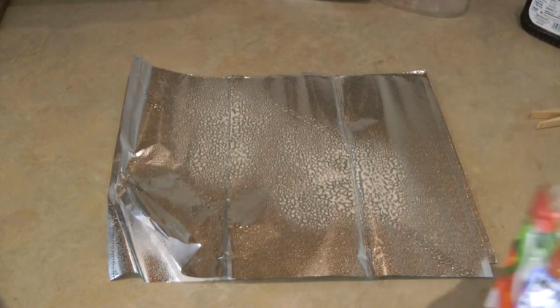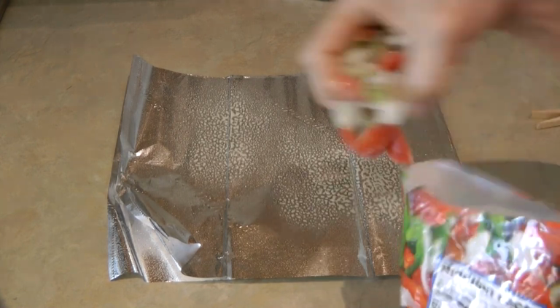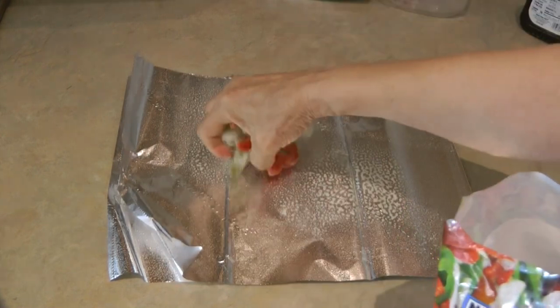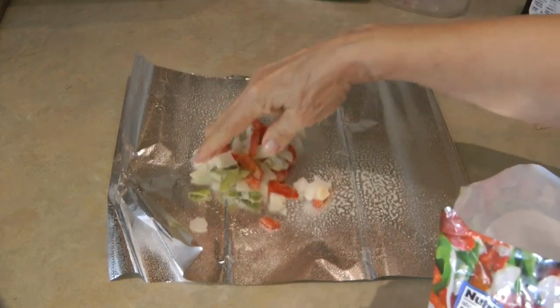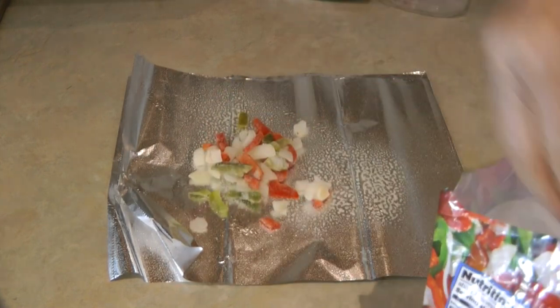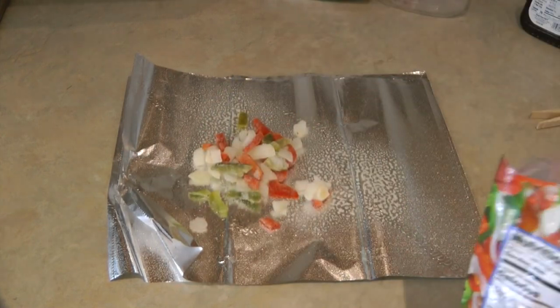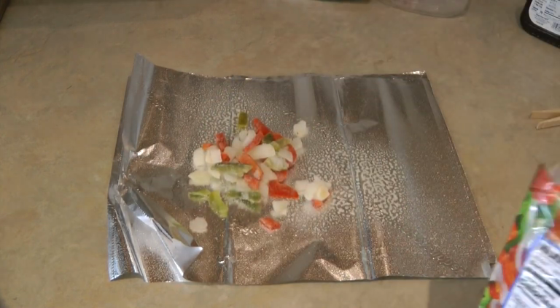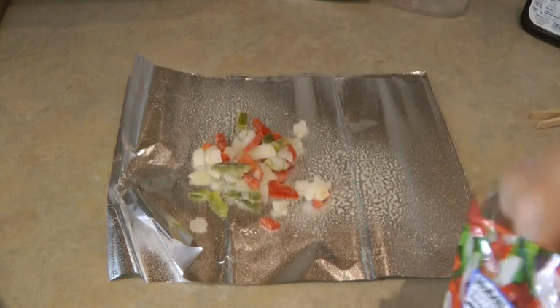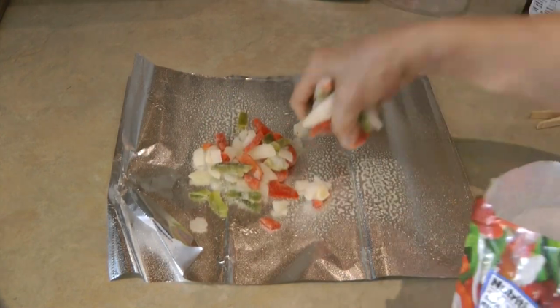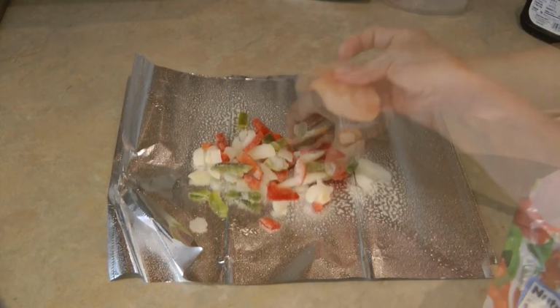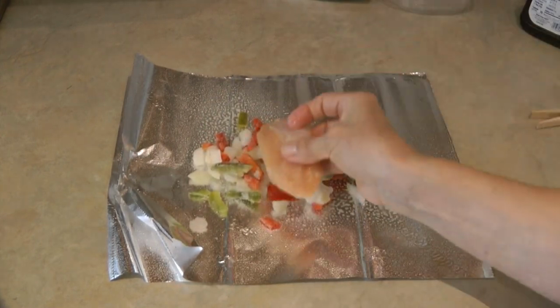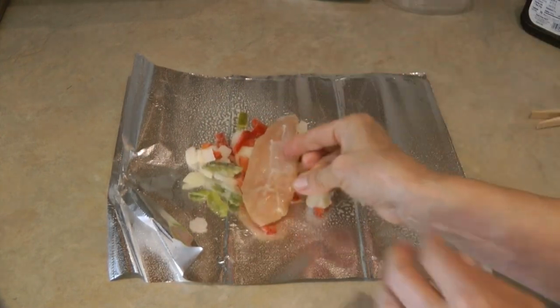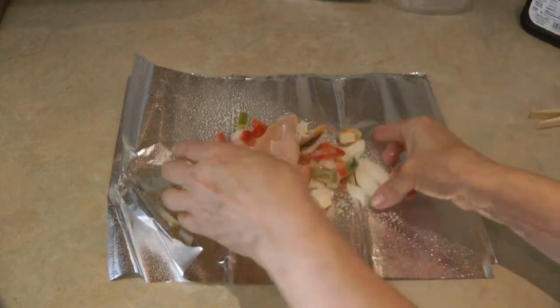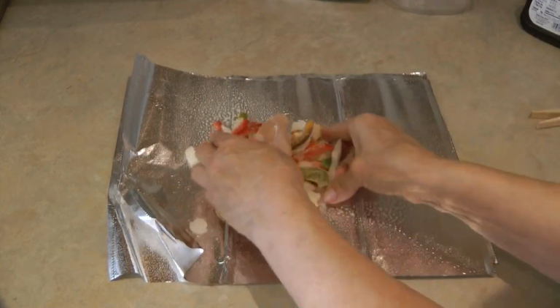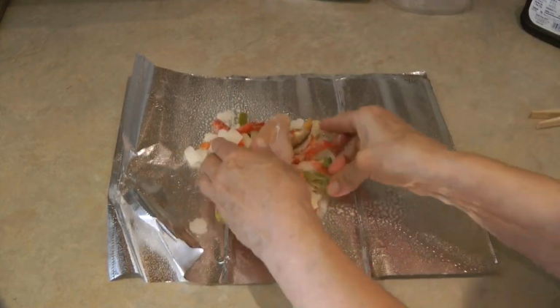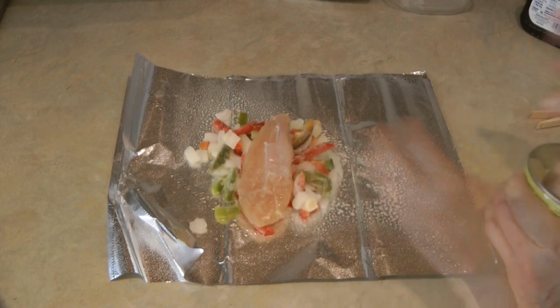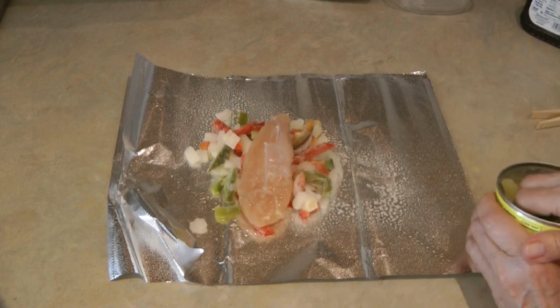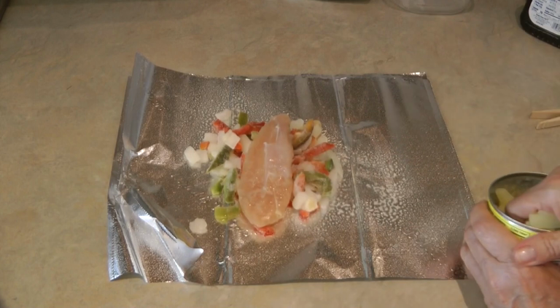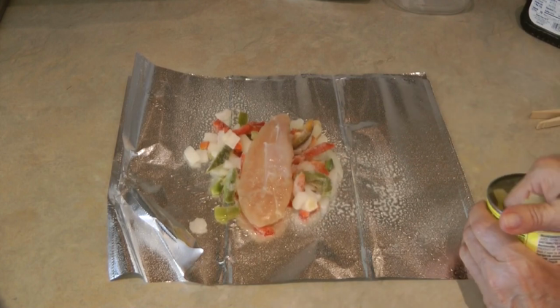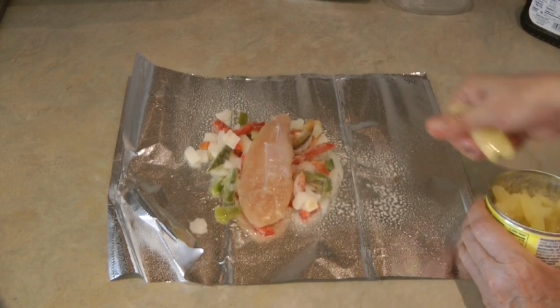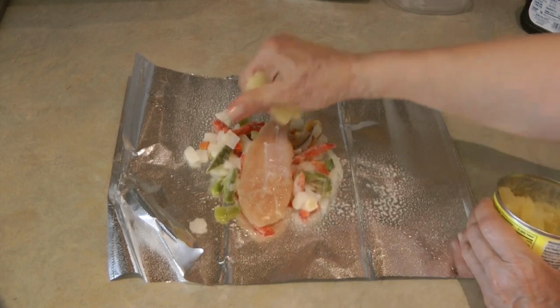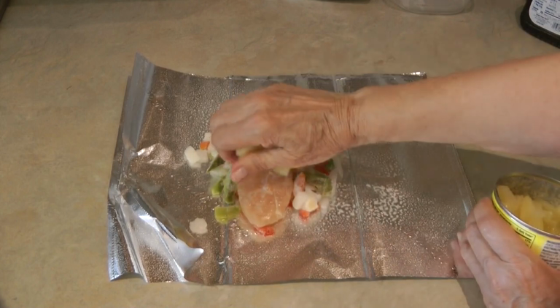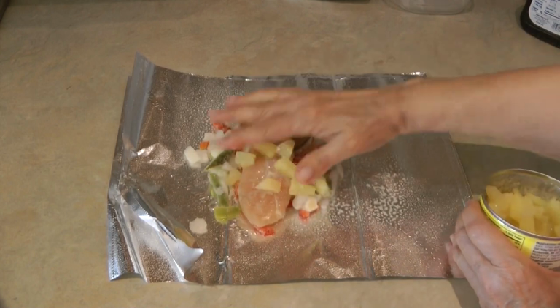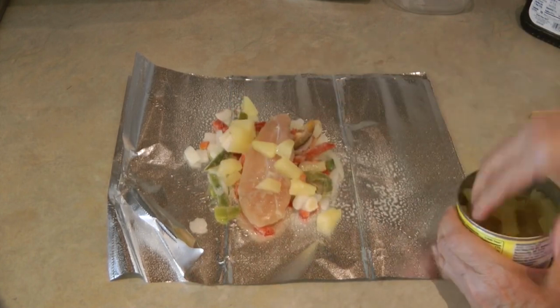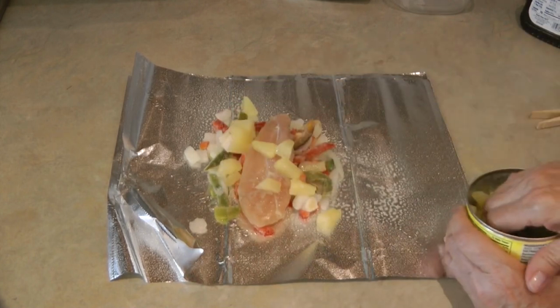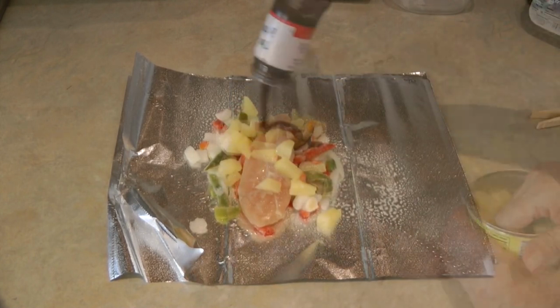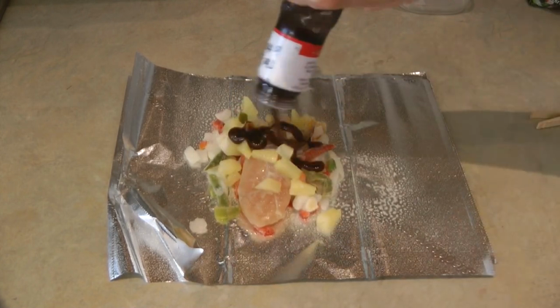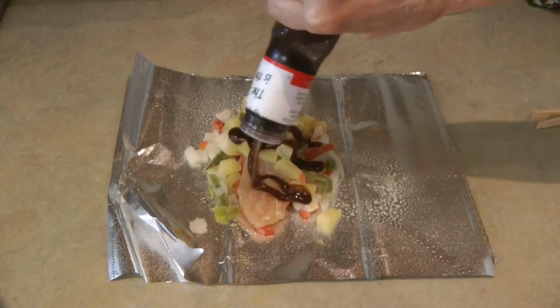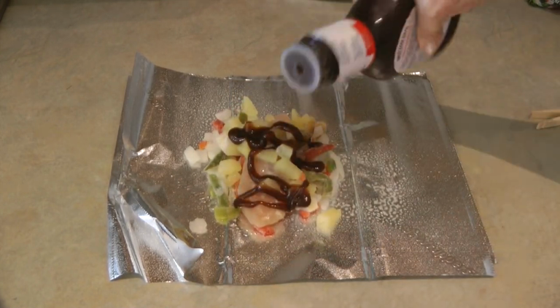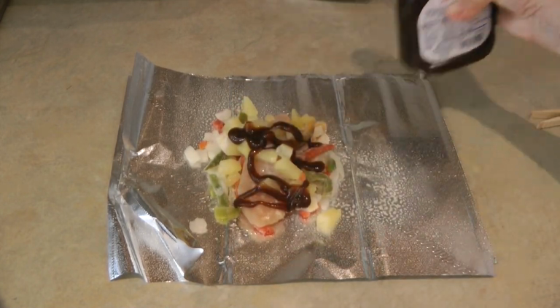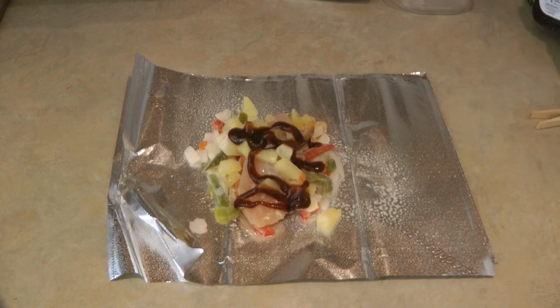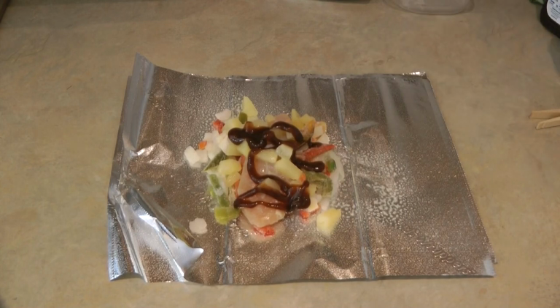For the second packet: some handfuls of peppers and onions, lay your chicken, a handful of pineapple, and a little barbecue sauce.